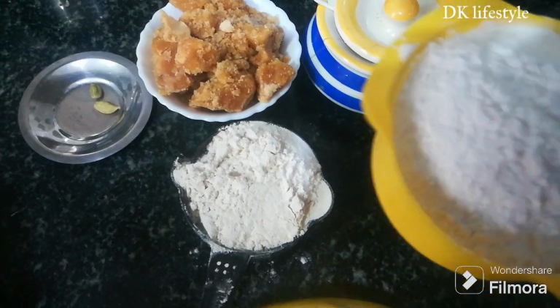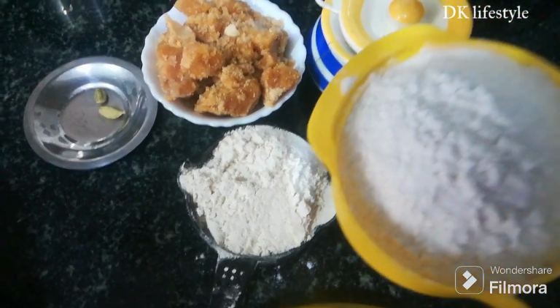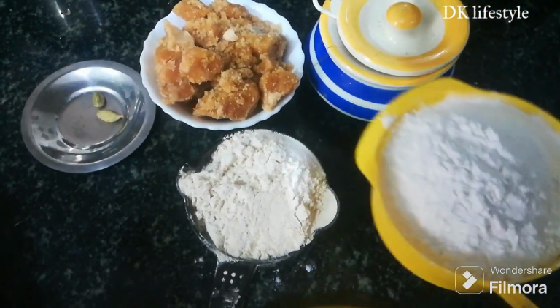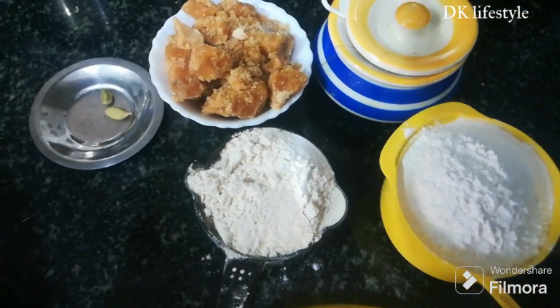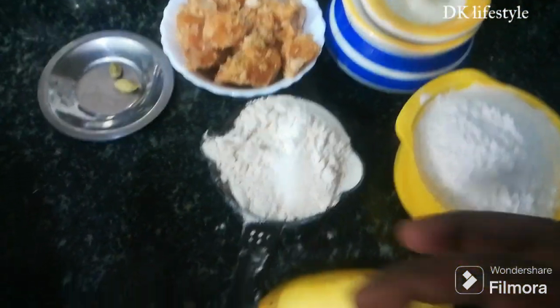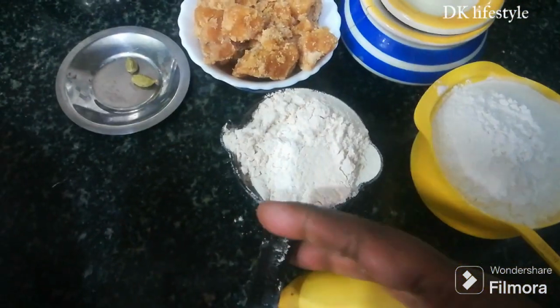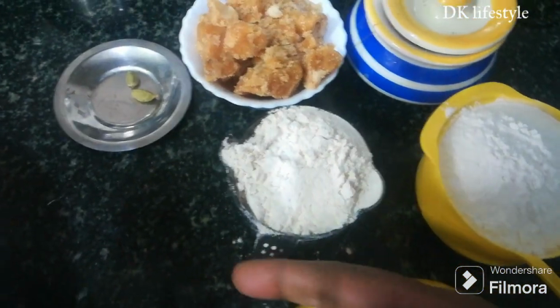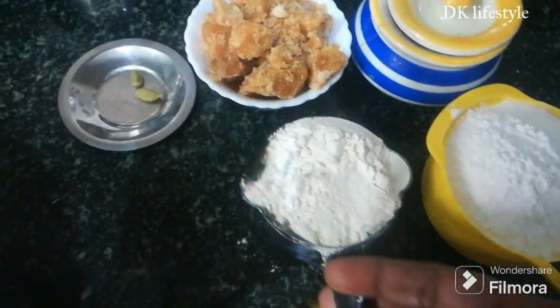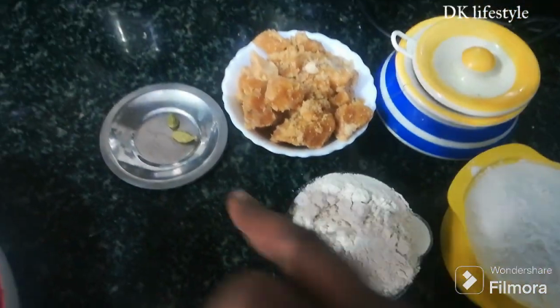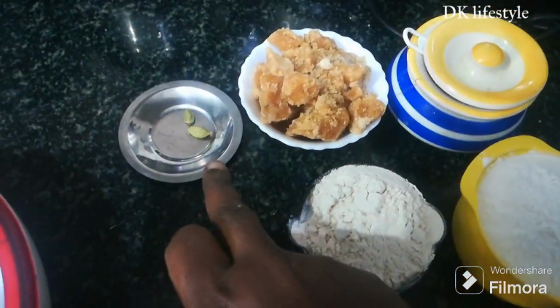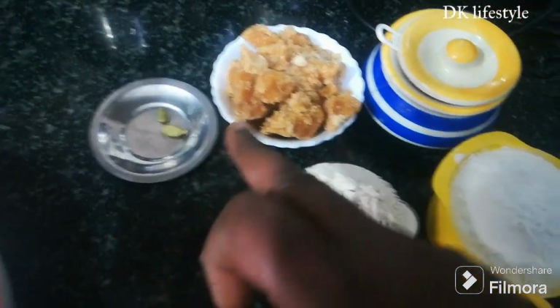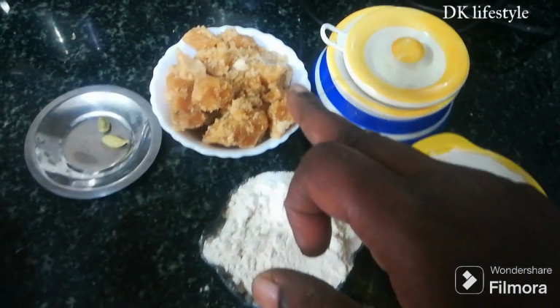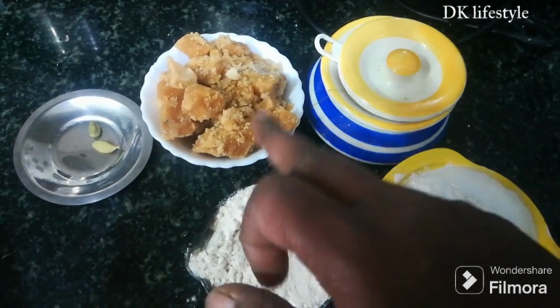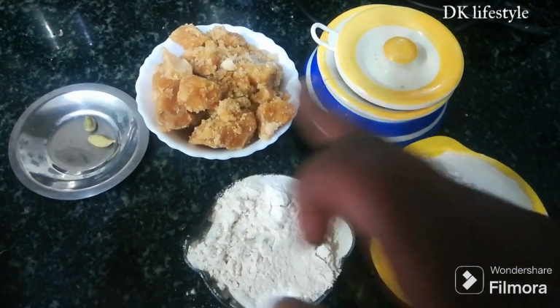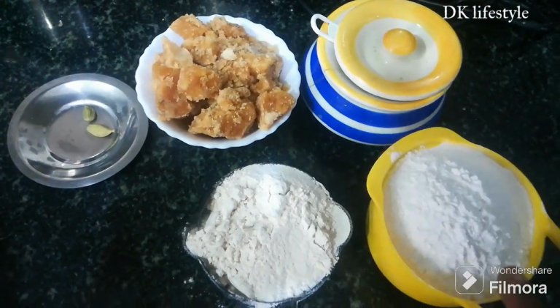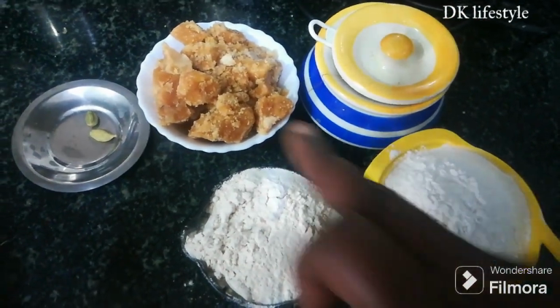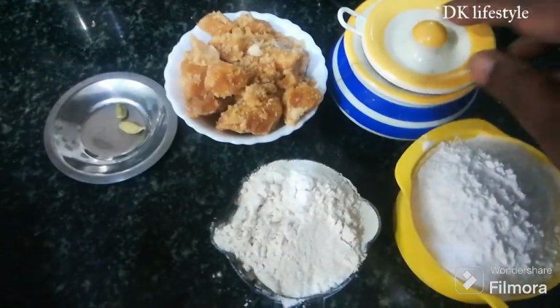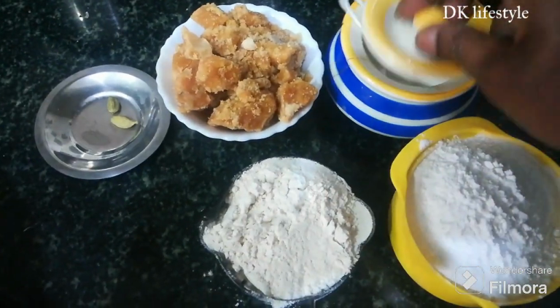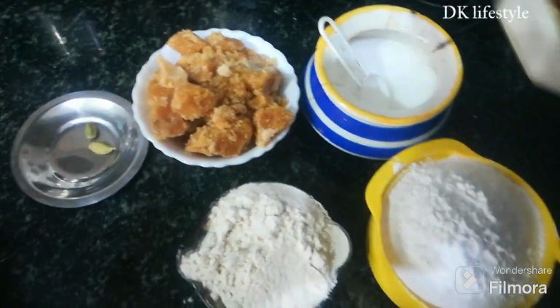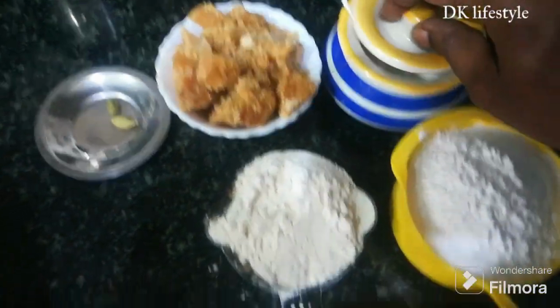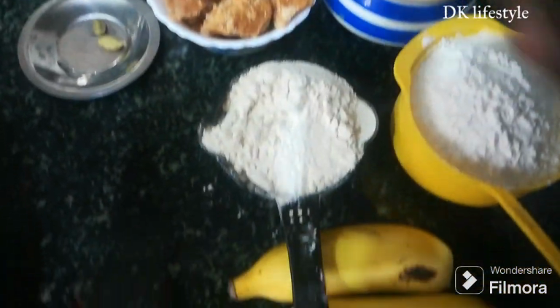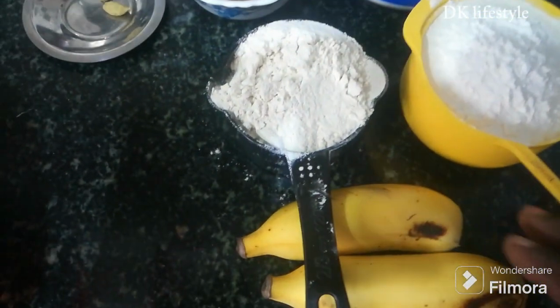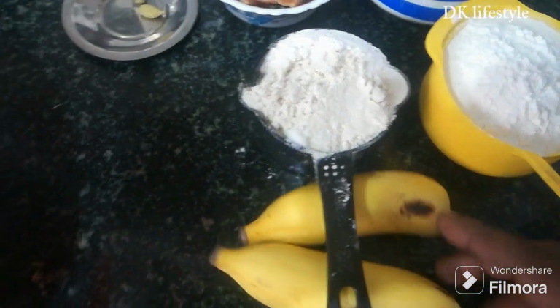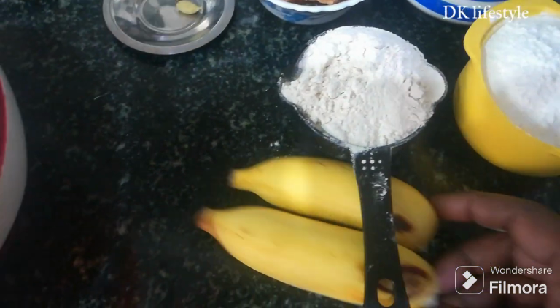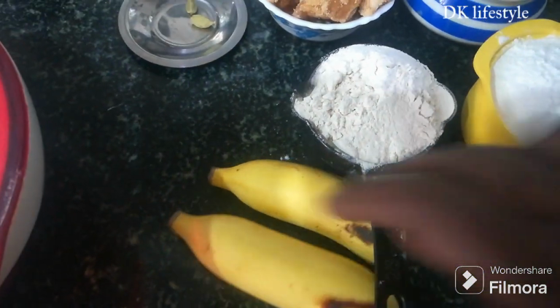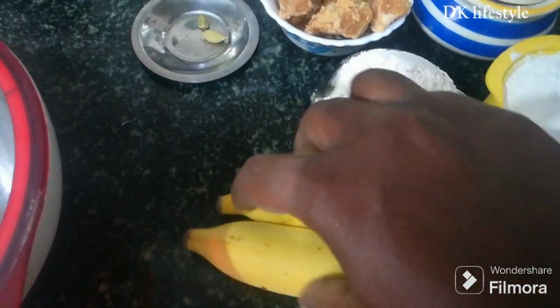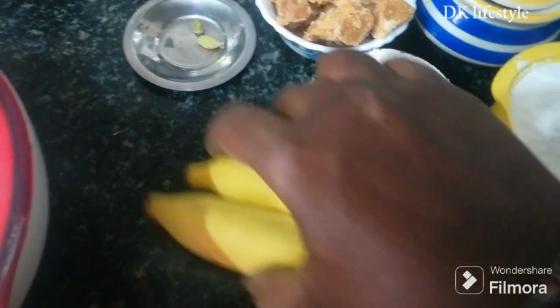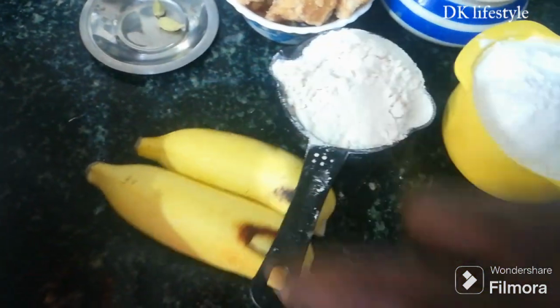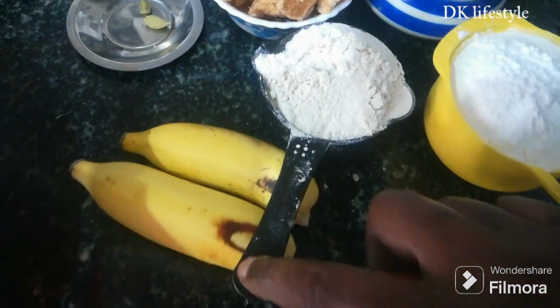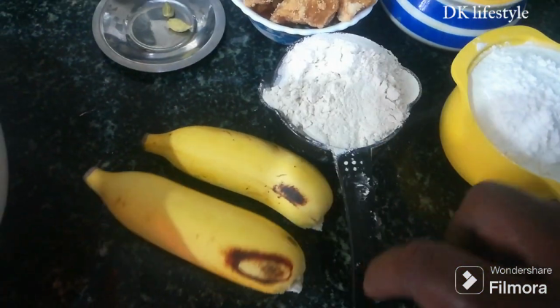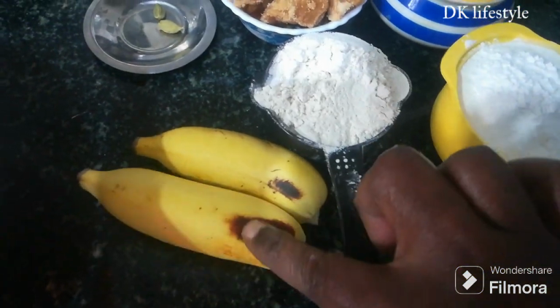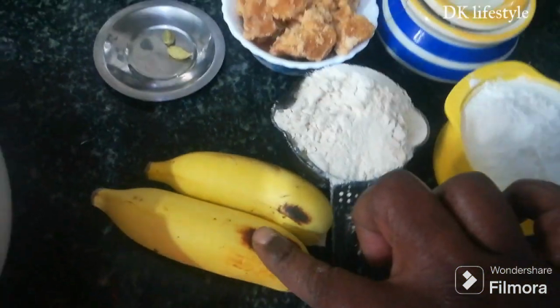1 cup of water, 2 cups of water, and 2 bananas. Let's put it in the cold and mix it together.